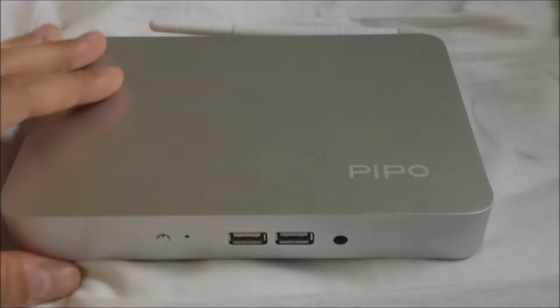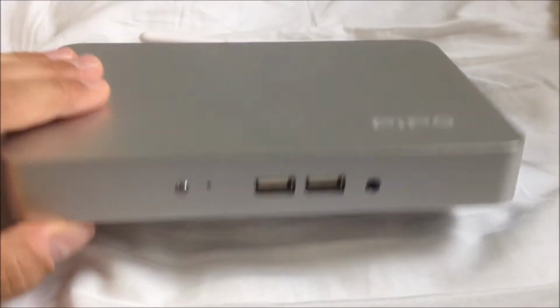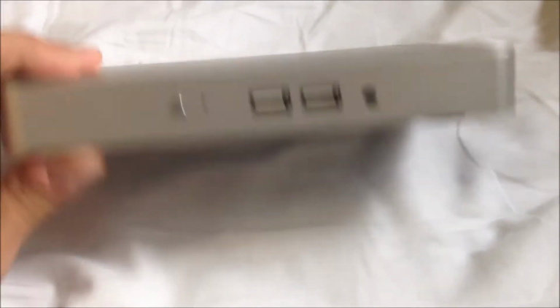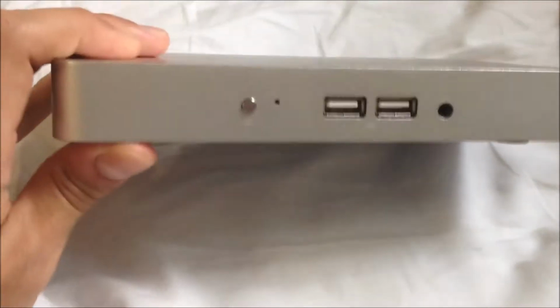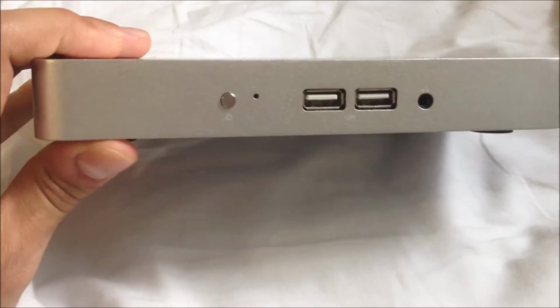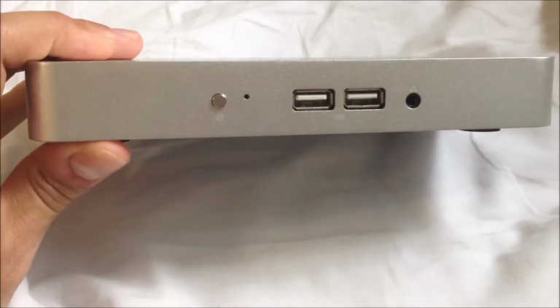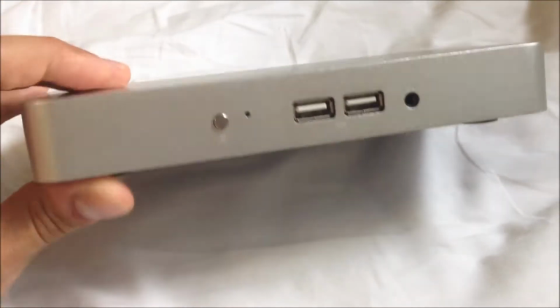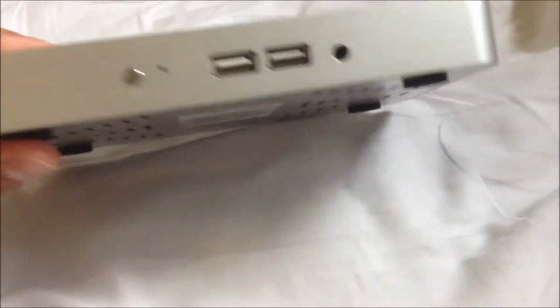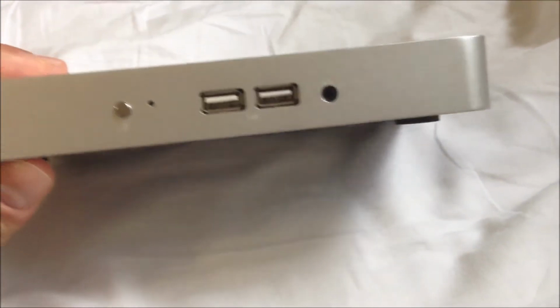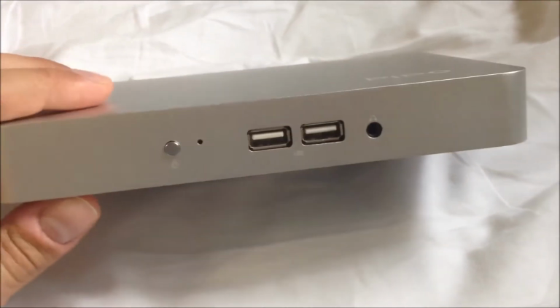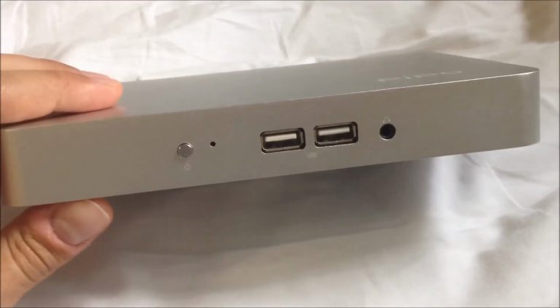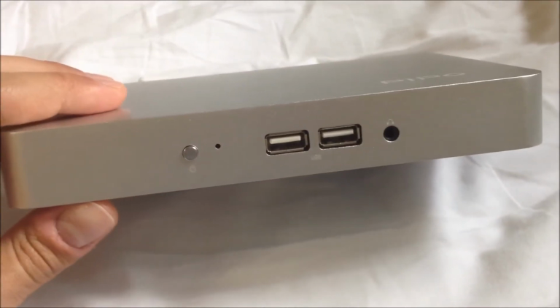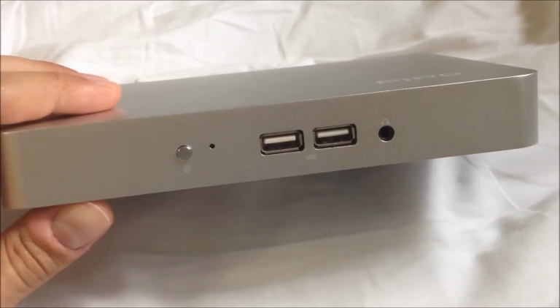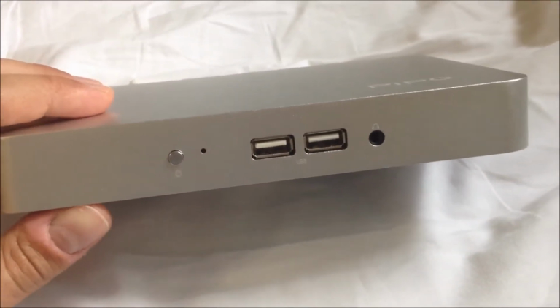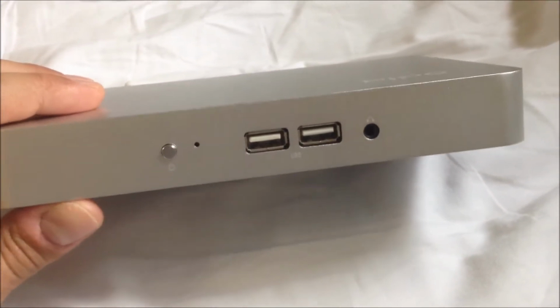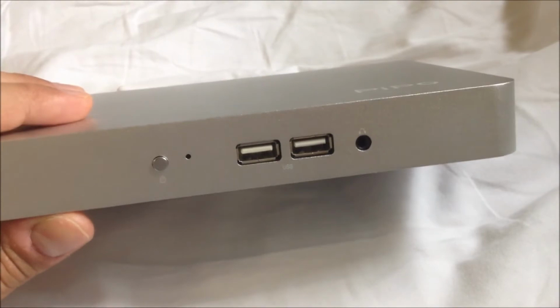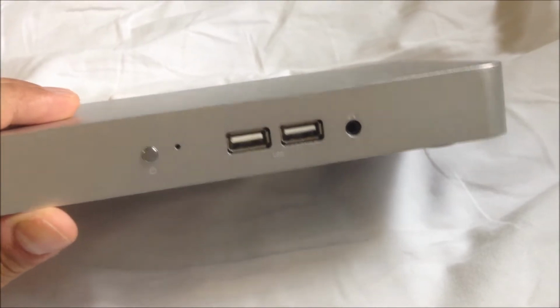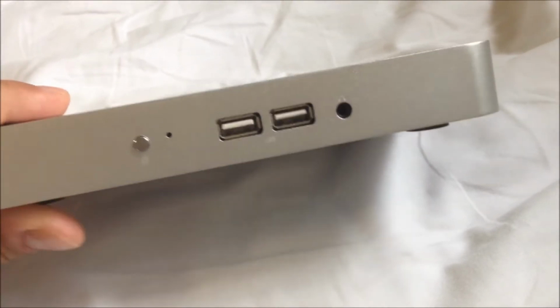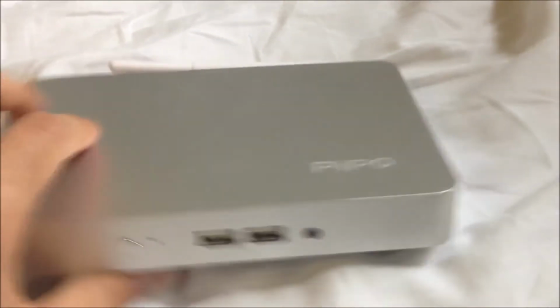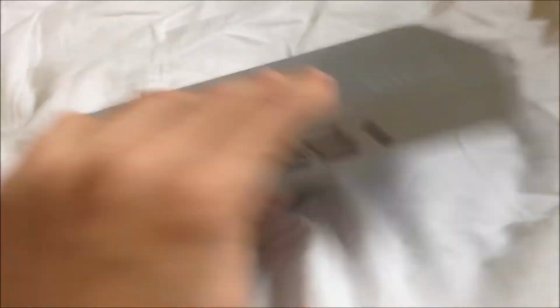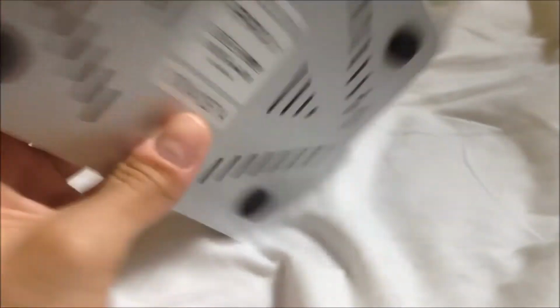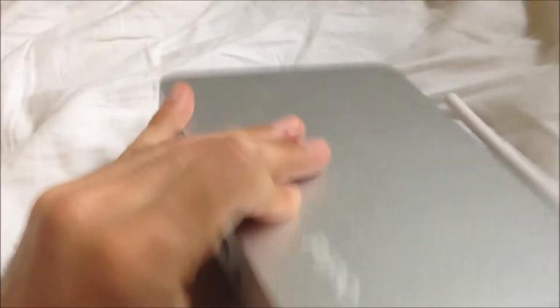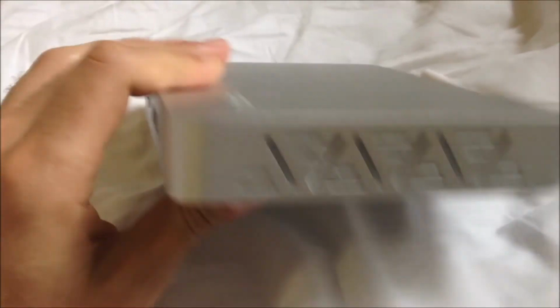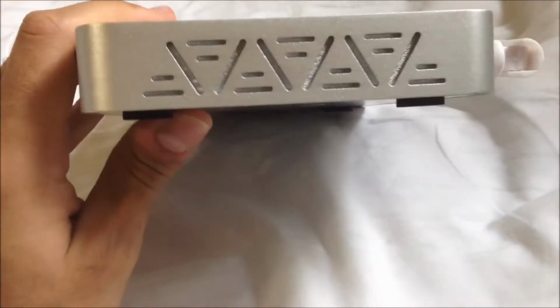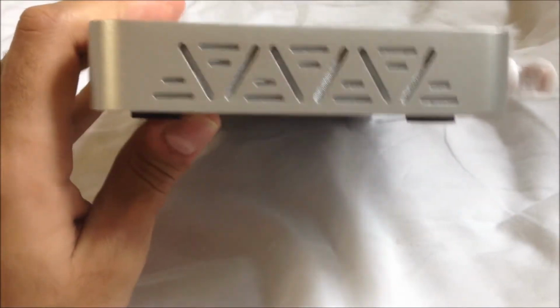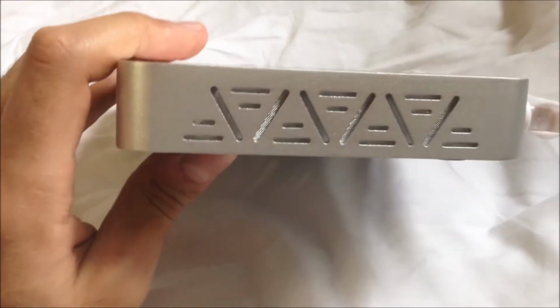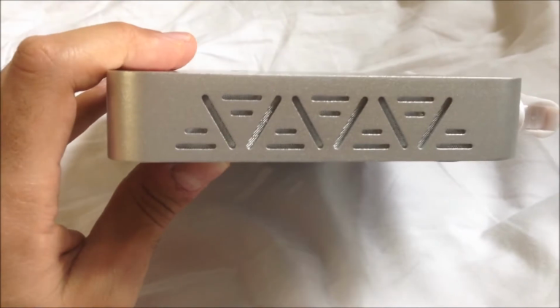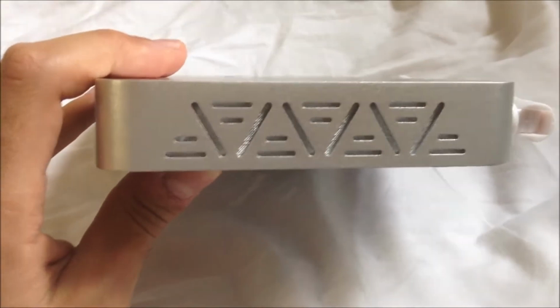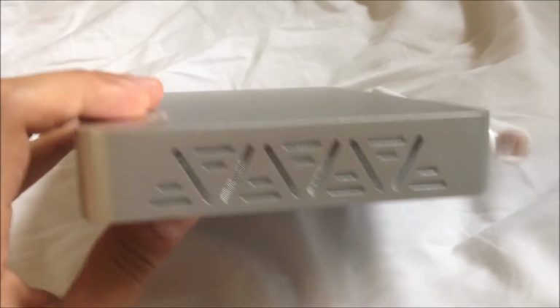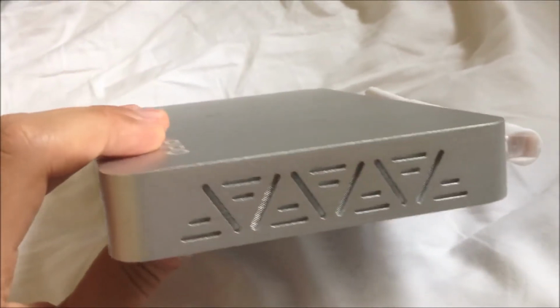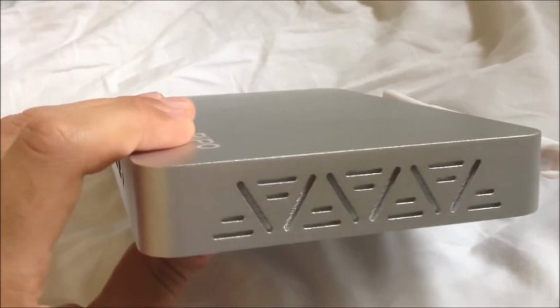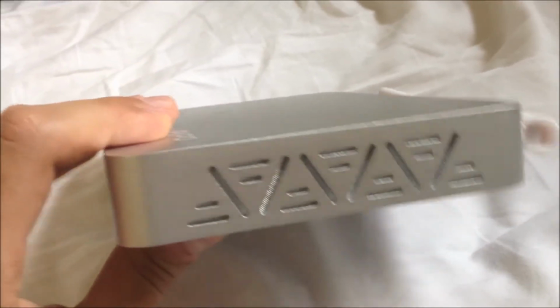Hey guys, in this video I'll be reviewing the Peepo X7. This is a Windows 8 Mini PC. It goes for about a hundred bucks. I got it from AliExpress.